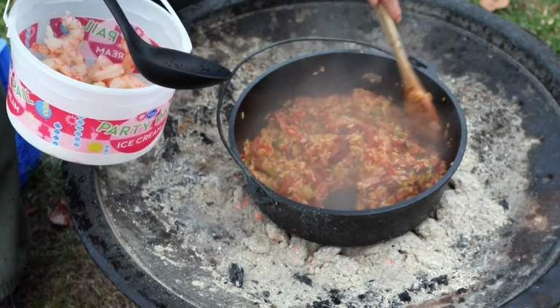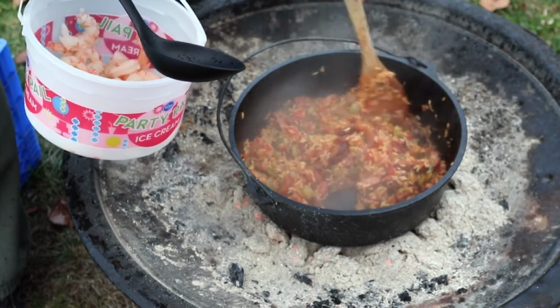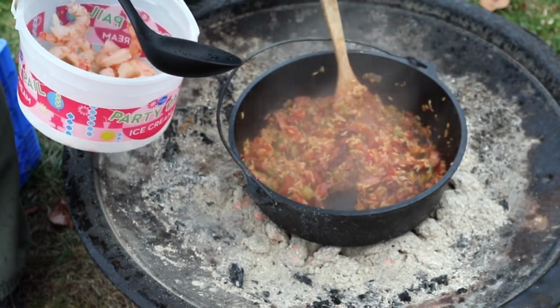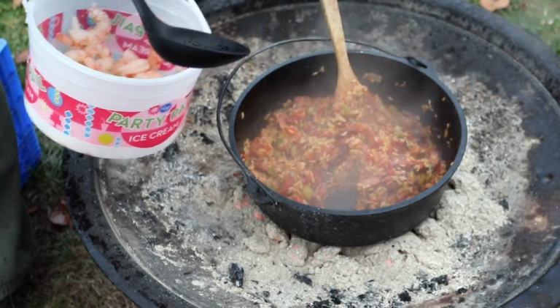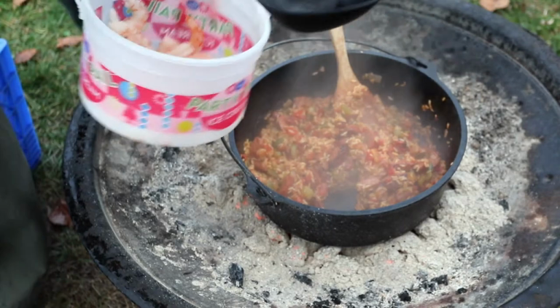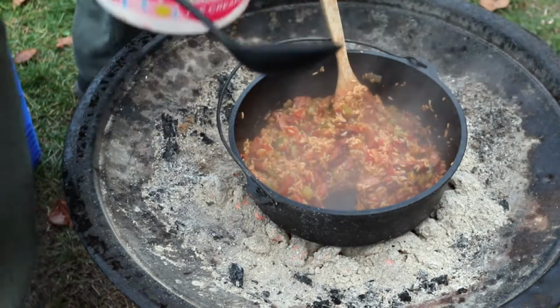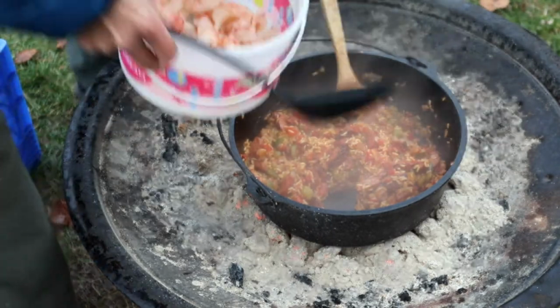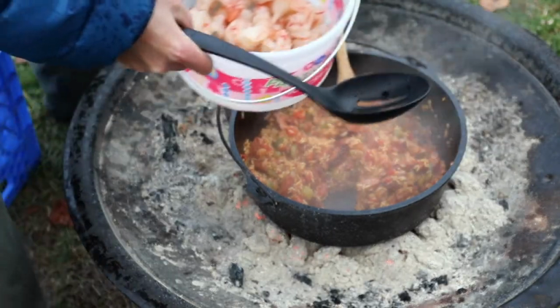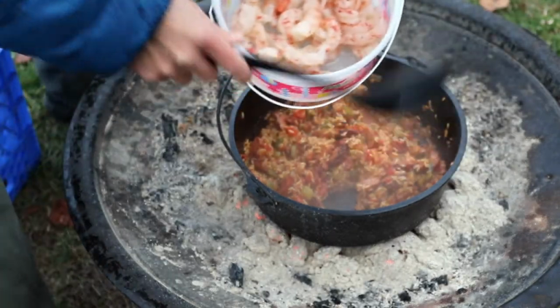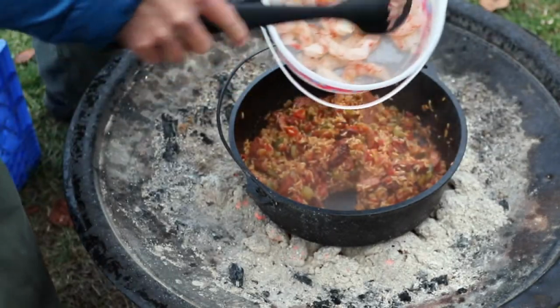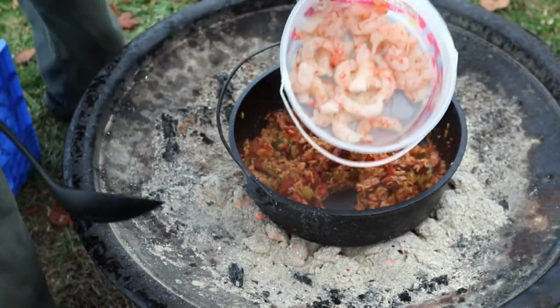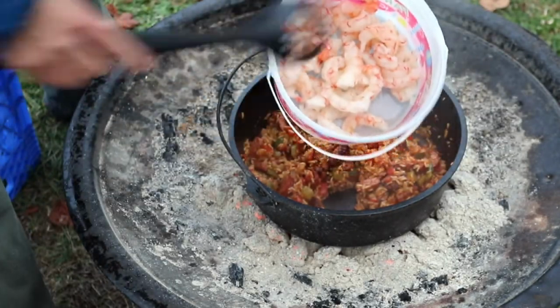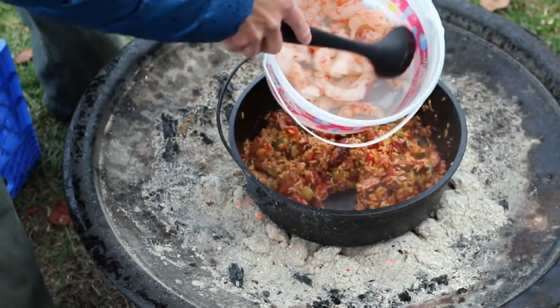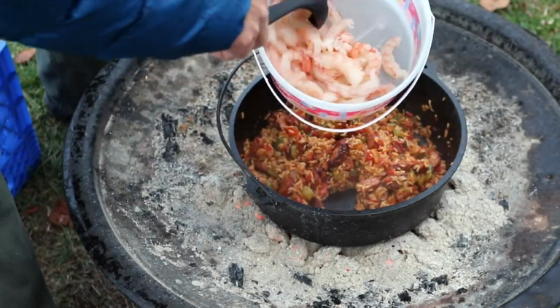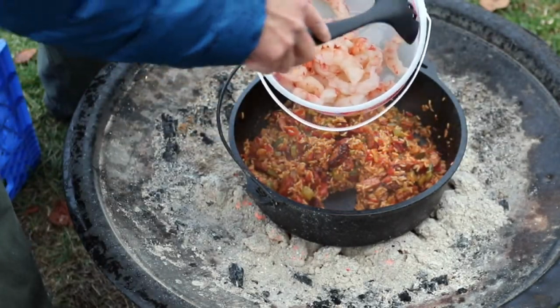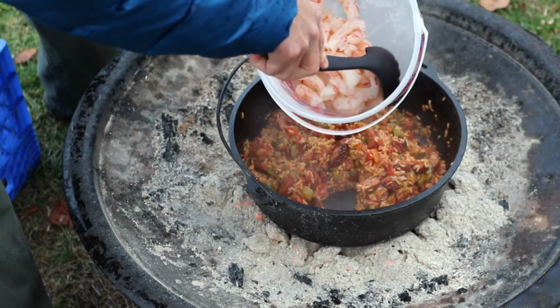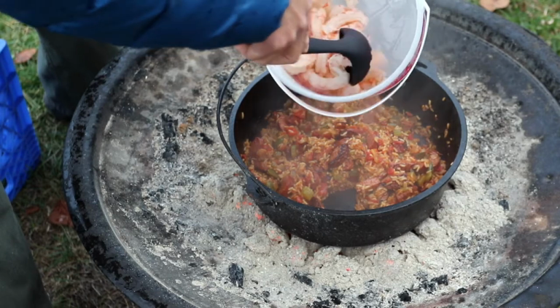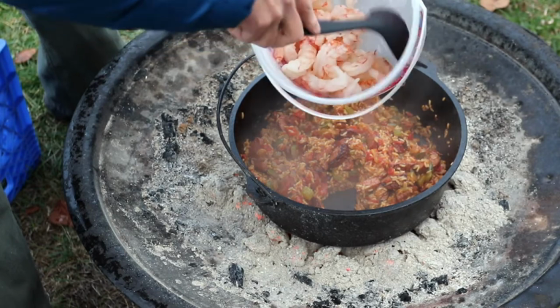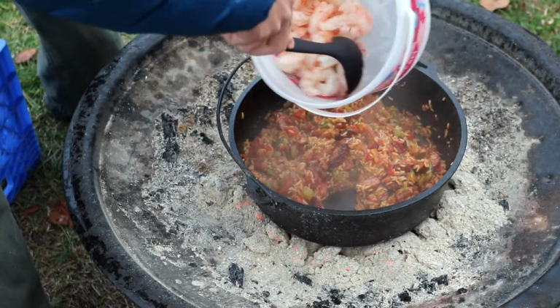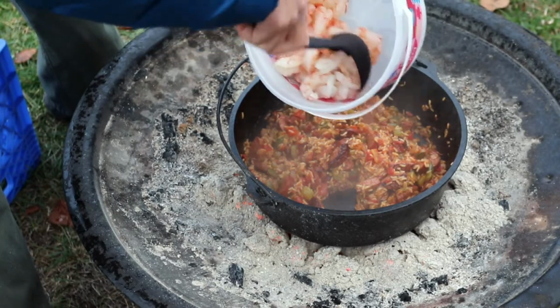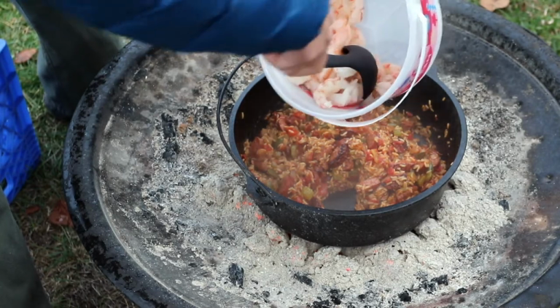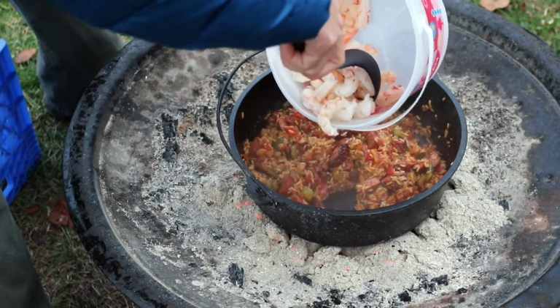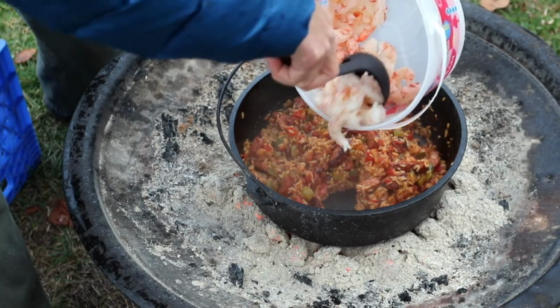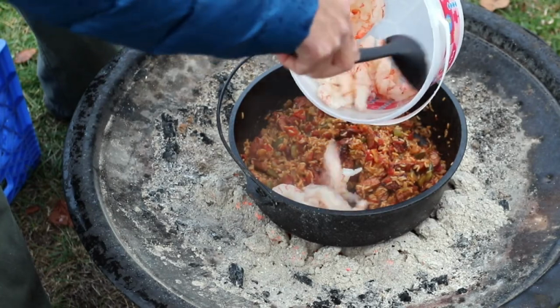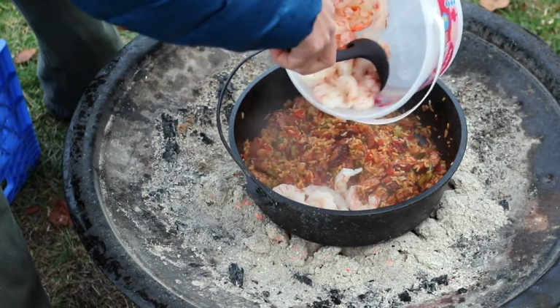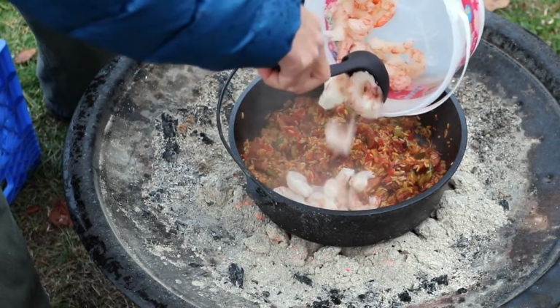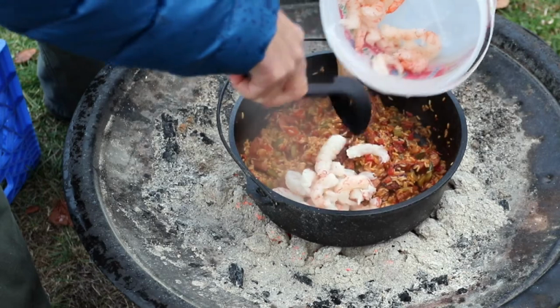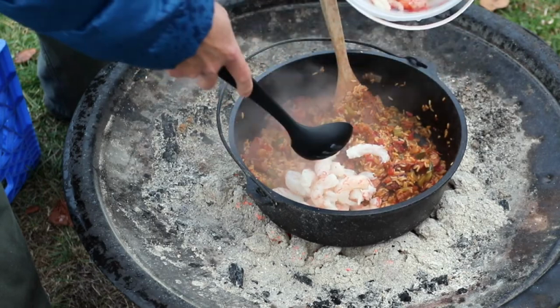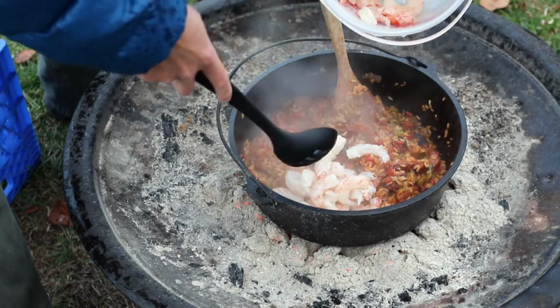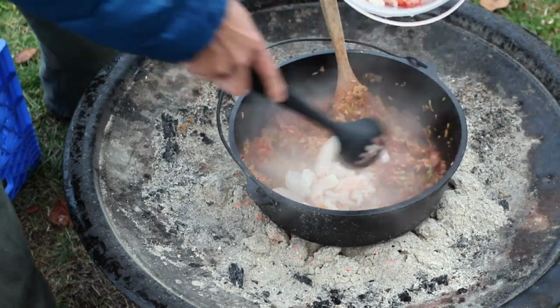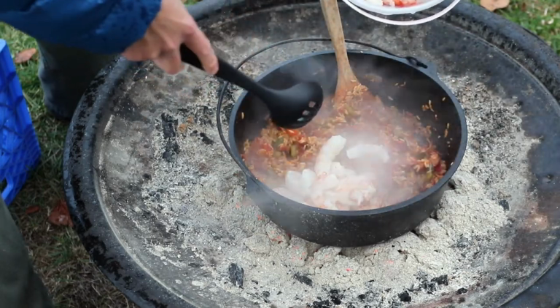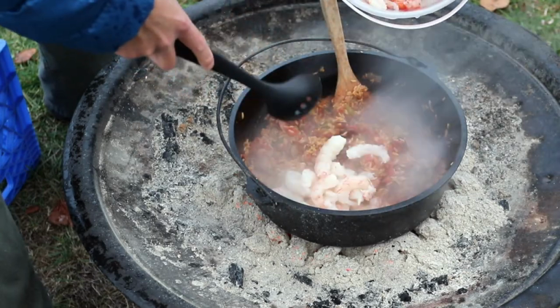The last thing to do here is add some shrimp. We've got a bag of shrimp, and we're gonna stir this in and then cook the shrimp for 10 minutes.